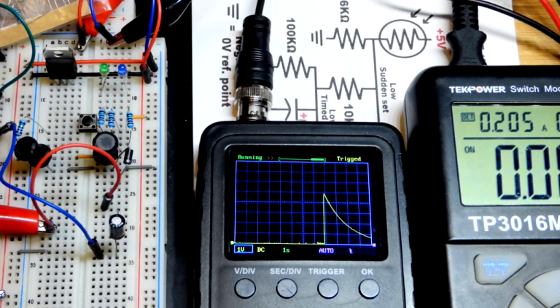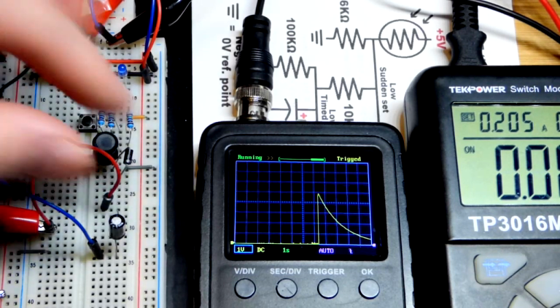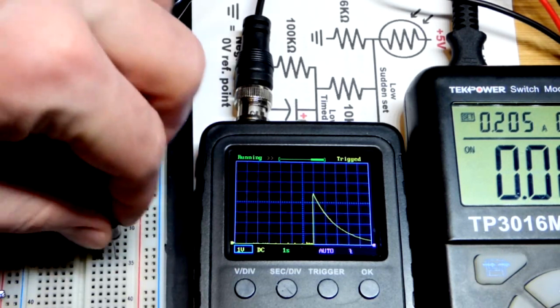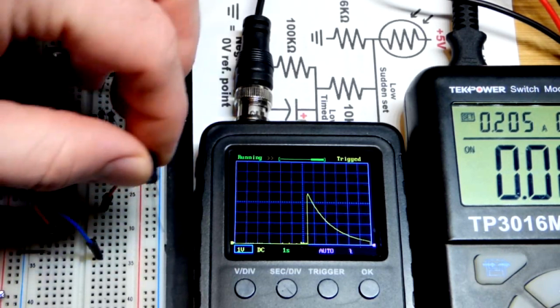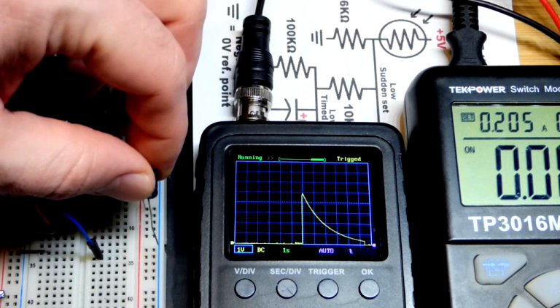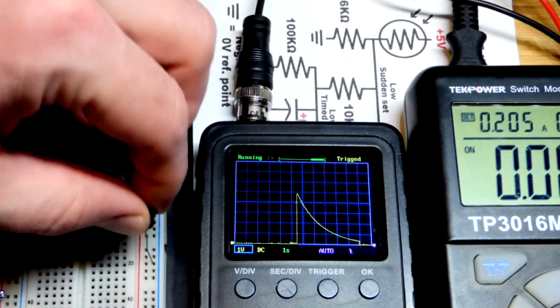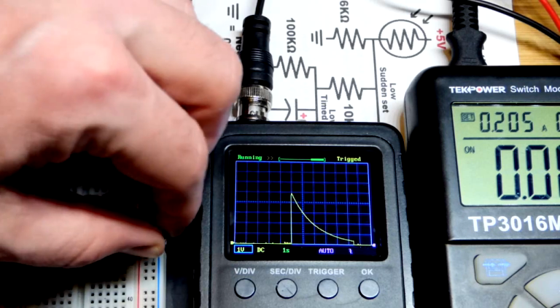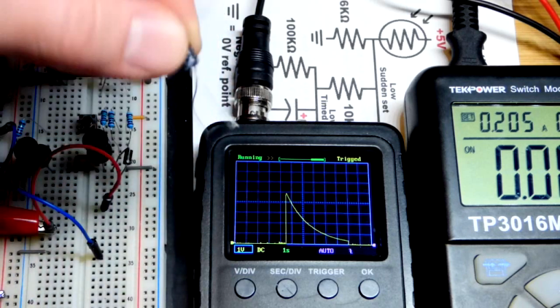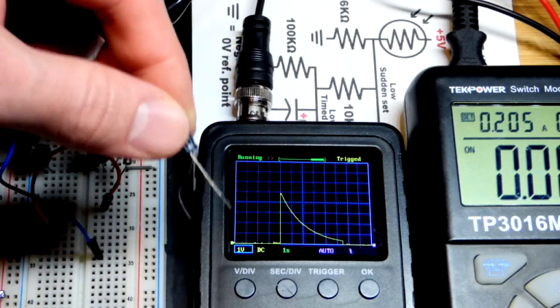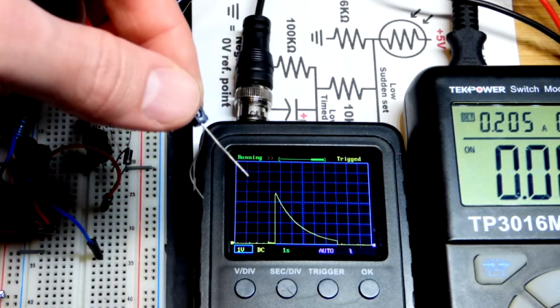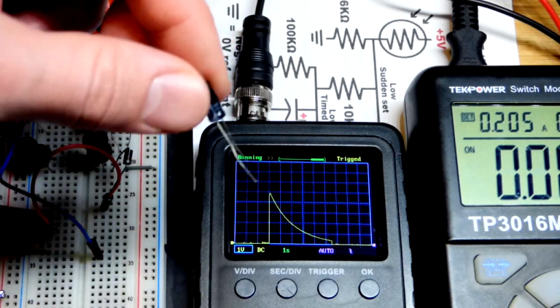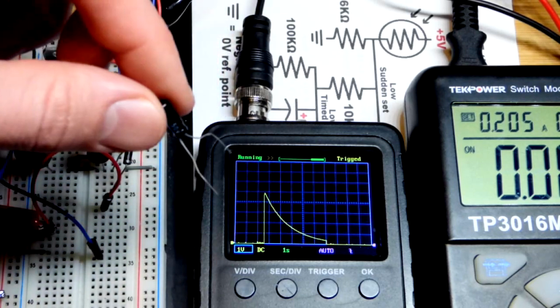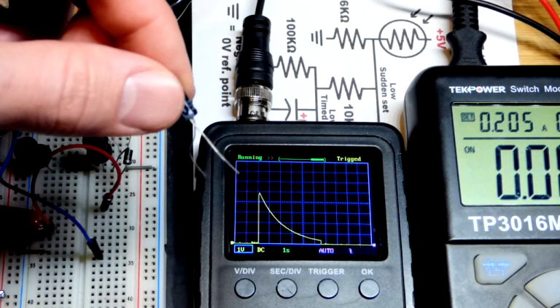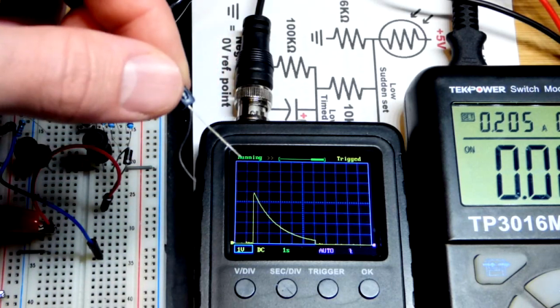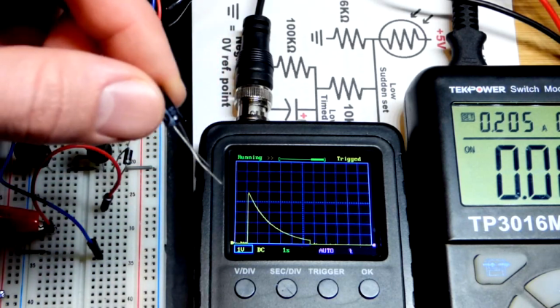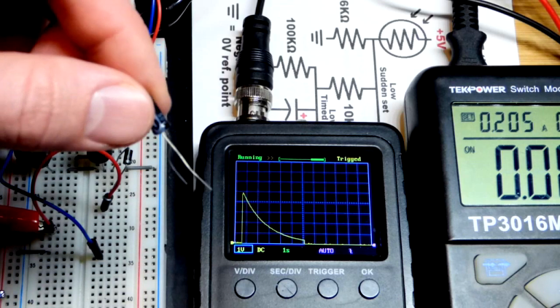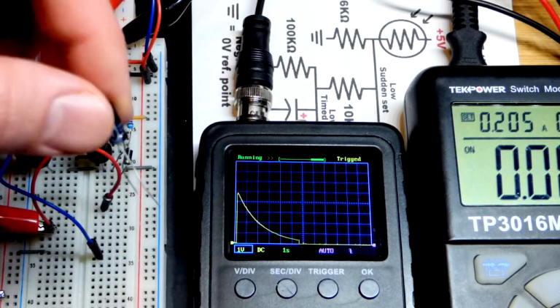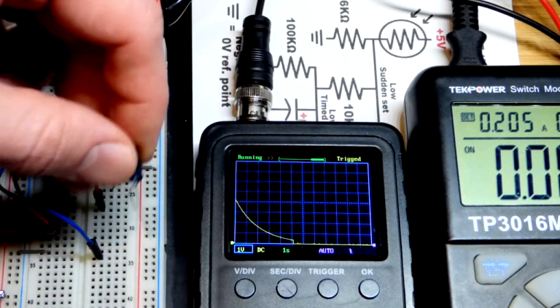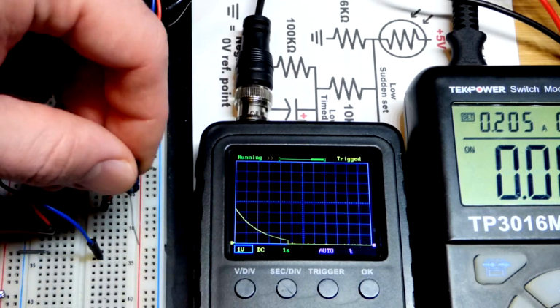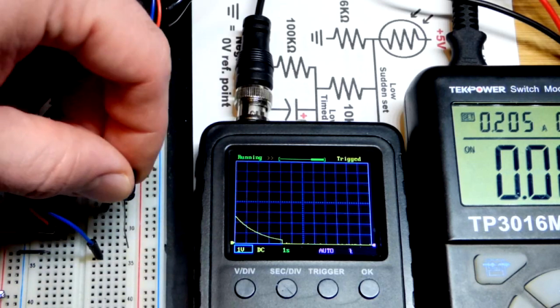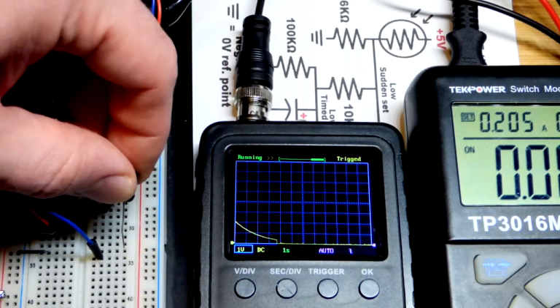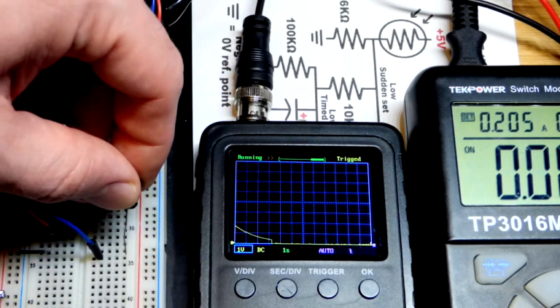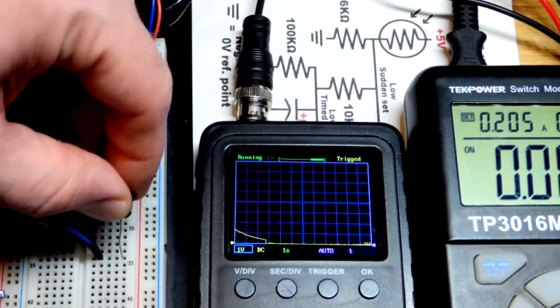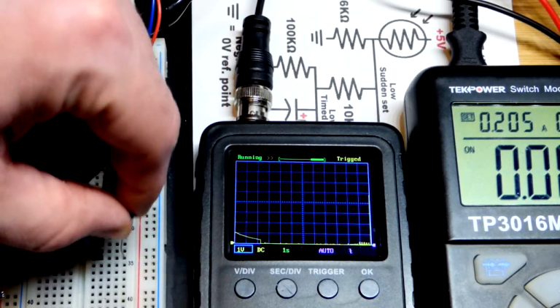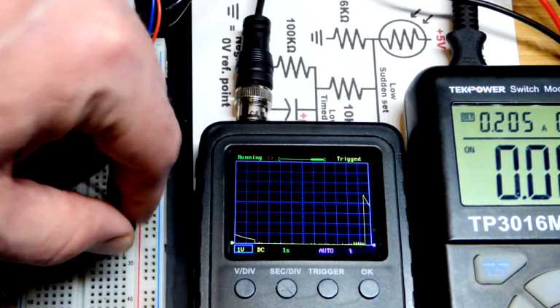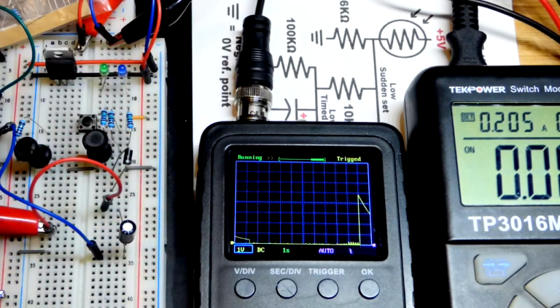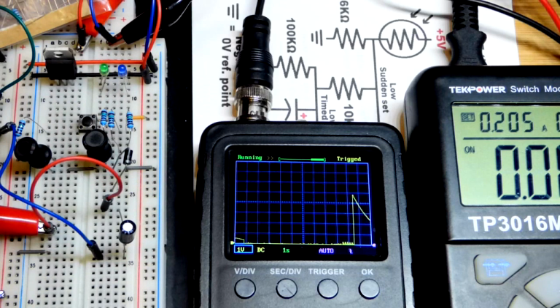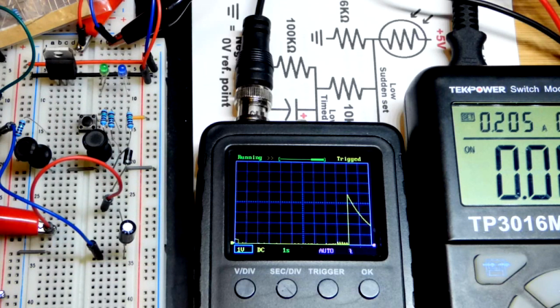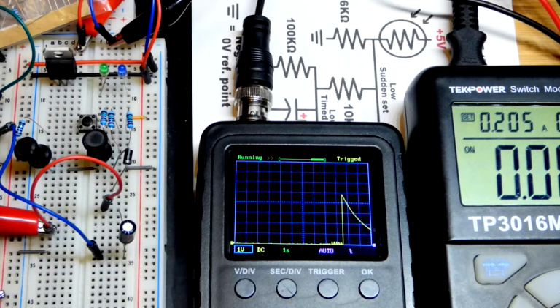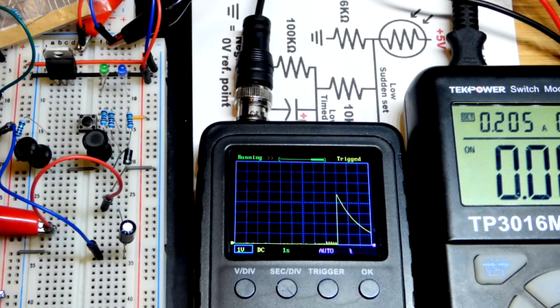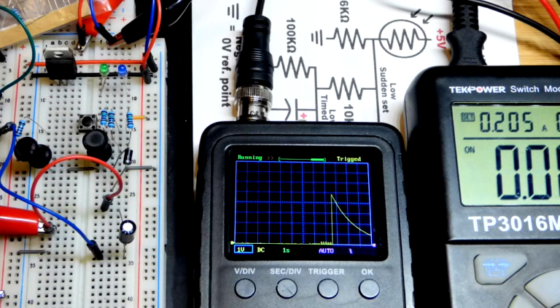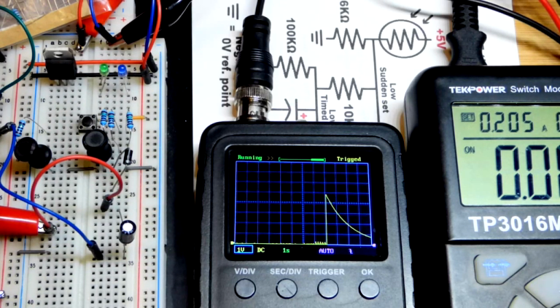We went up to five volts and then it started discharging. From the period between charging it and waiting, it will discharge a little bit over time, but that's a relatively long time compared to what we're dealing with. You can see it was pretty much spot-on five volts.